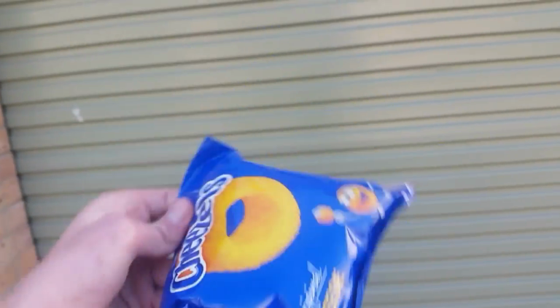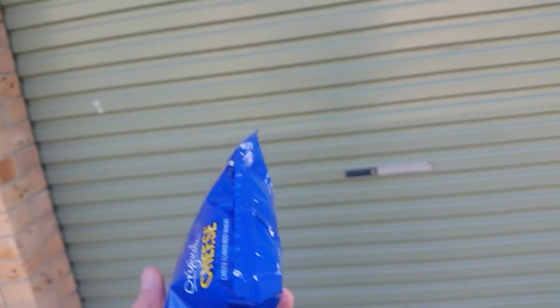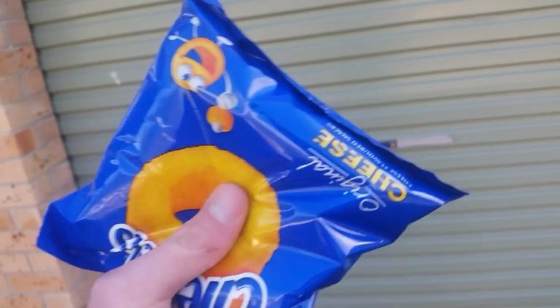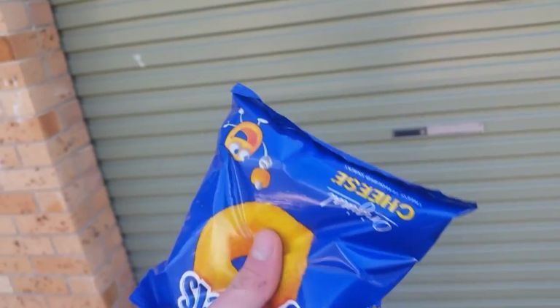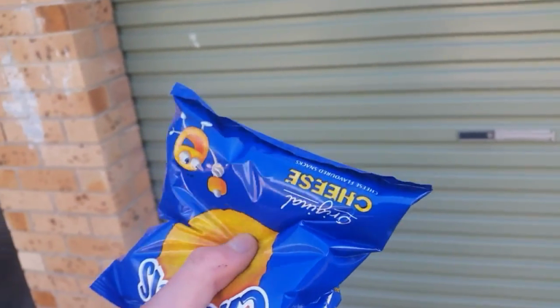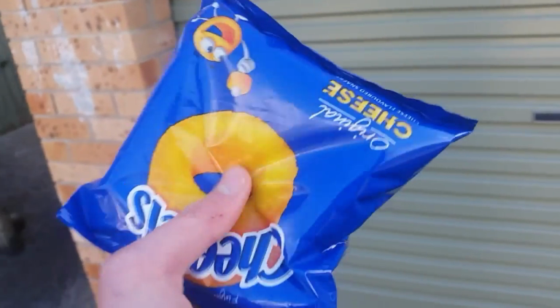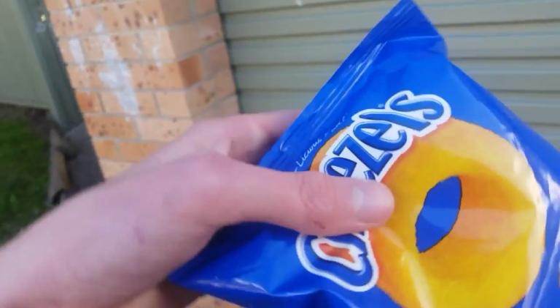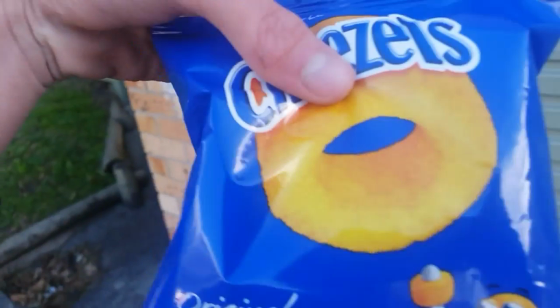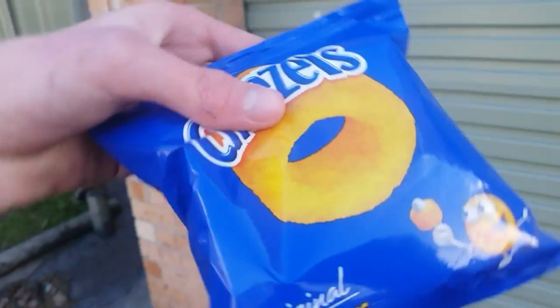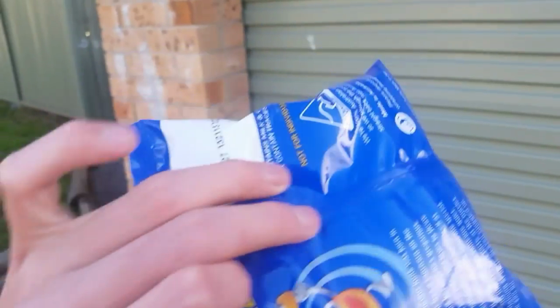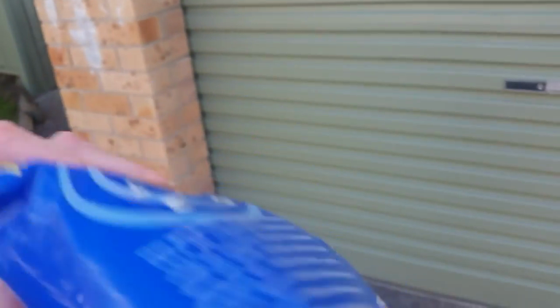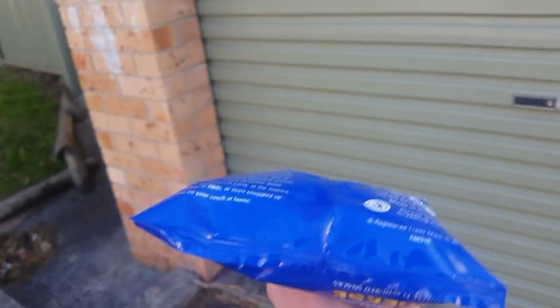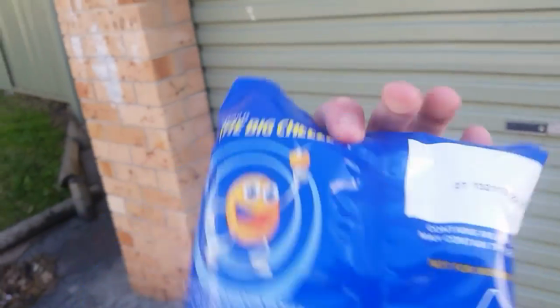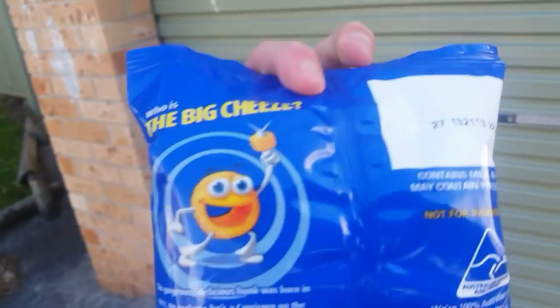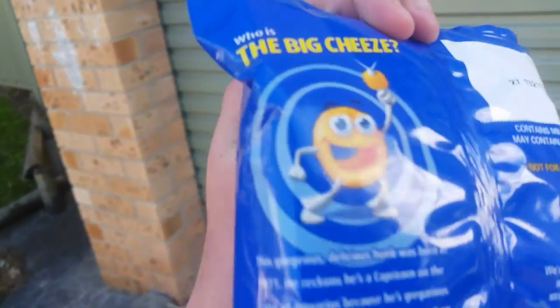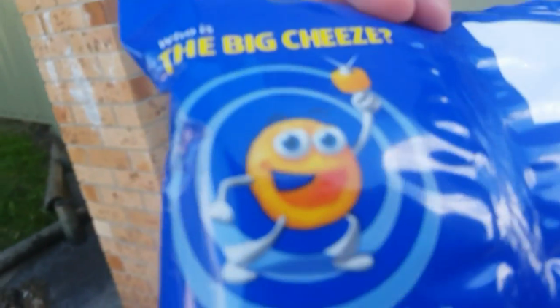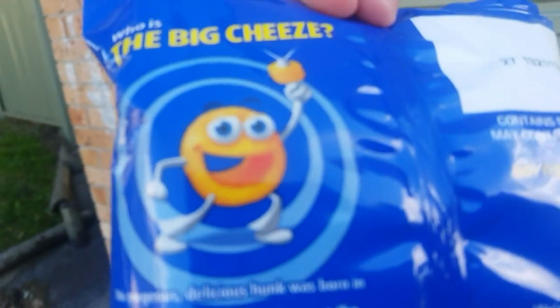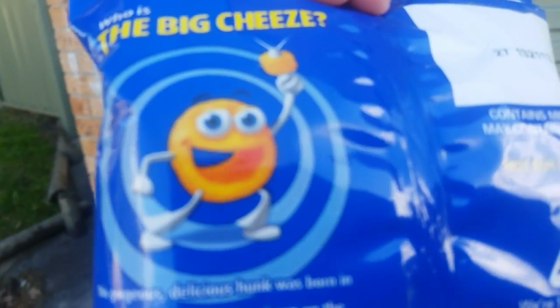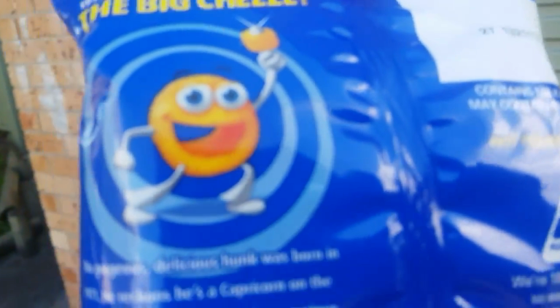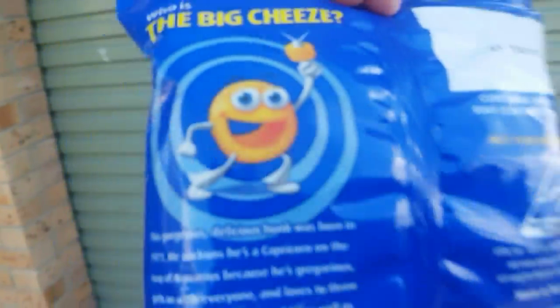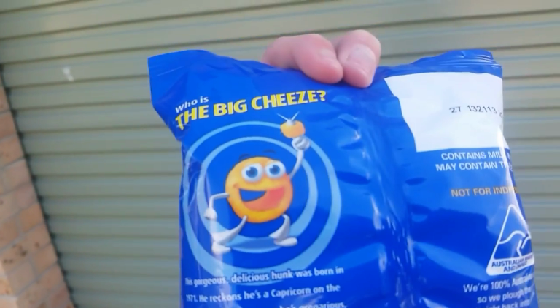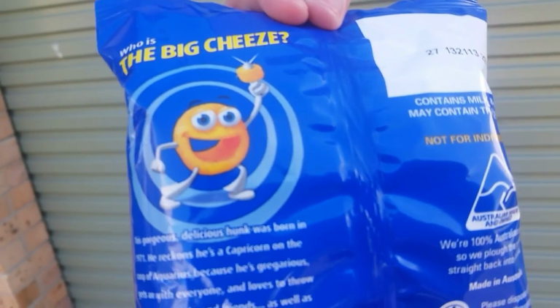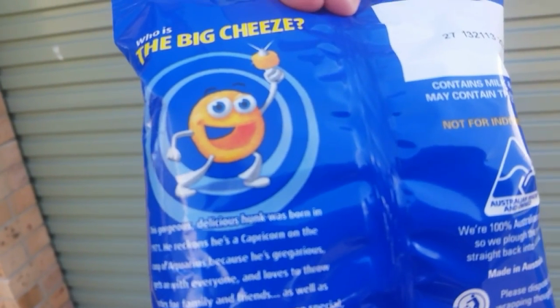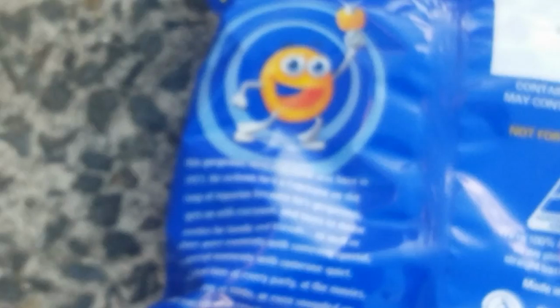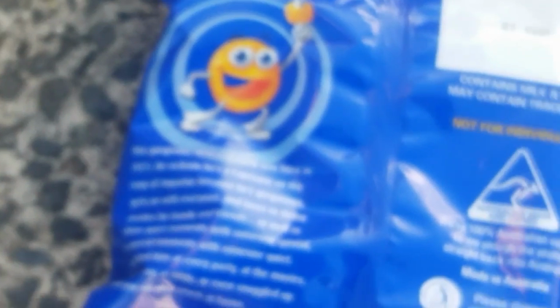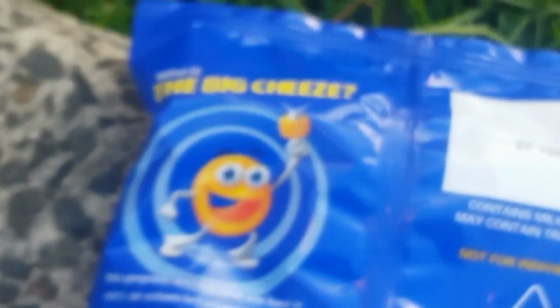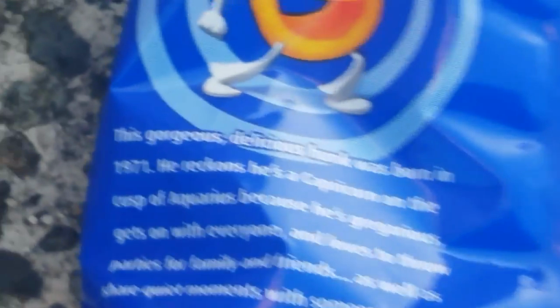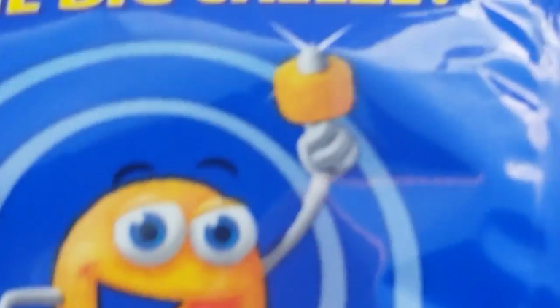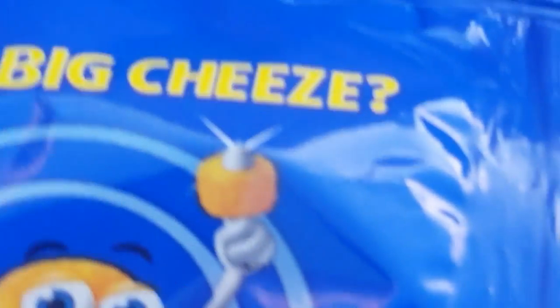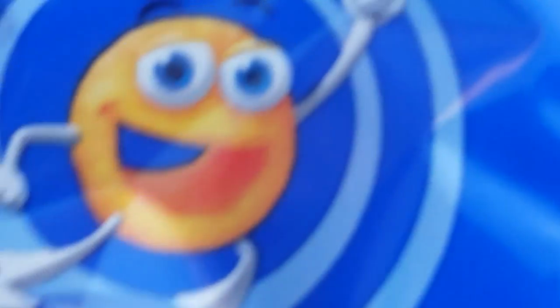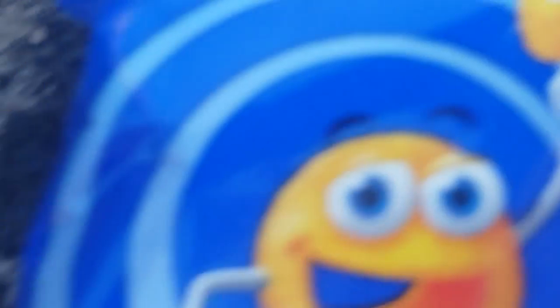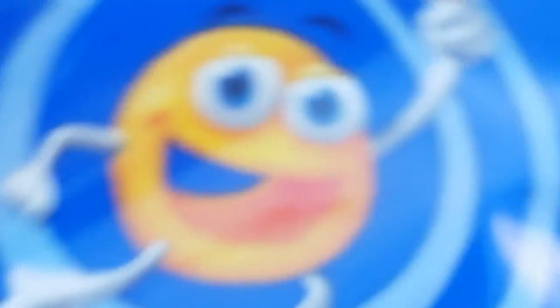Just look at this packaging guys. This is sick packaging. Look at the back — got the Cheezle guy there. Don't you love the Cheezle guy? Look at him. Look at the Cheezle guy. Look at him closely.